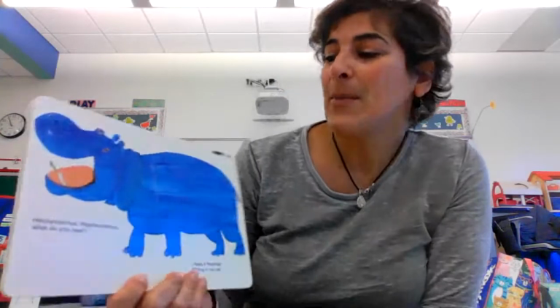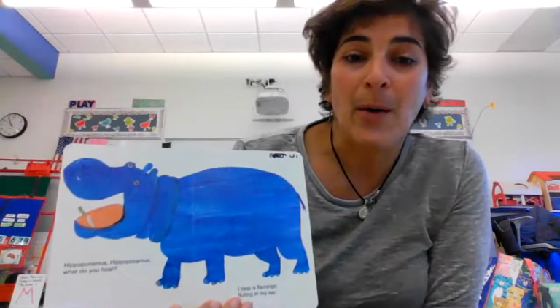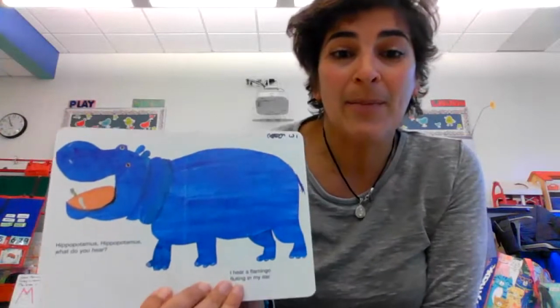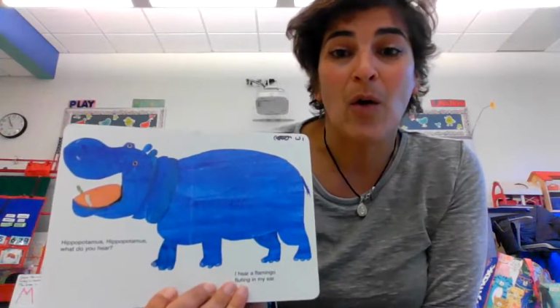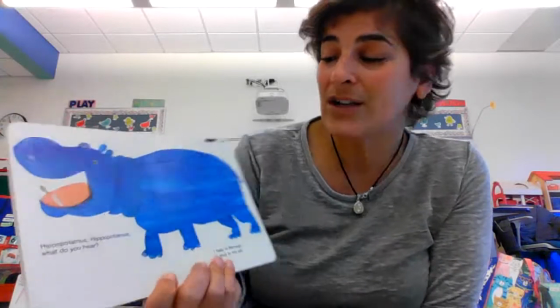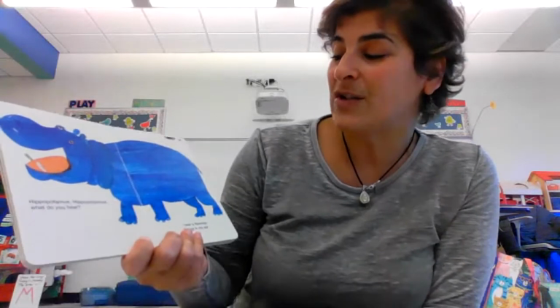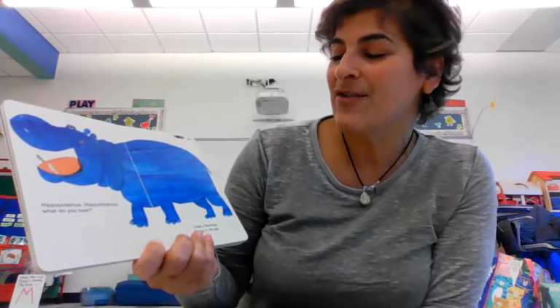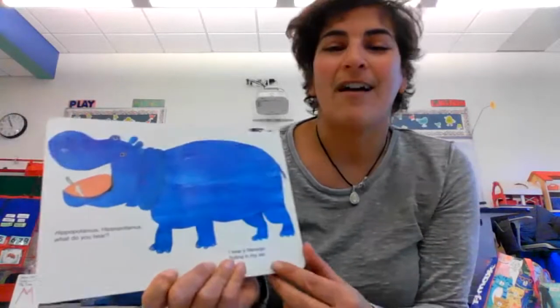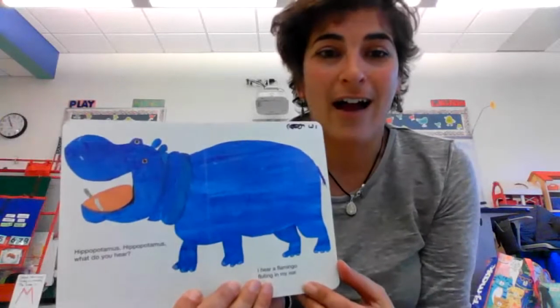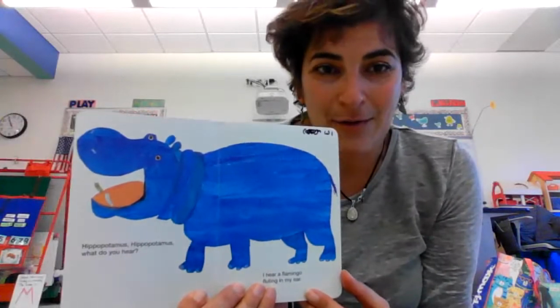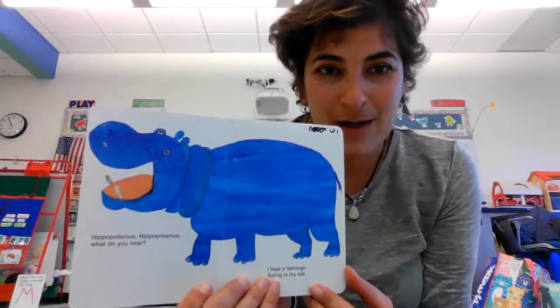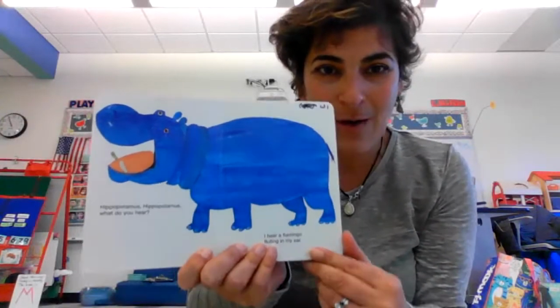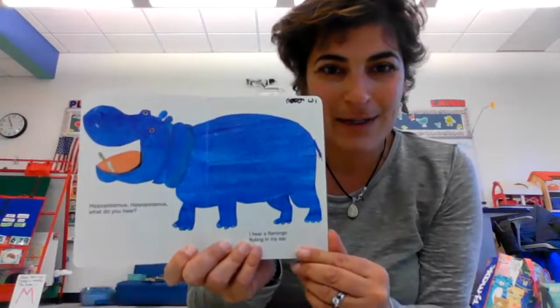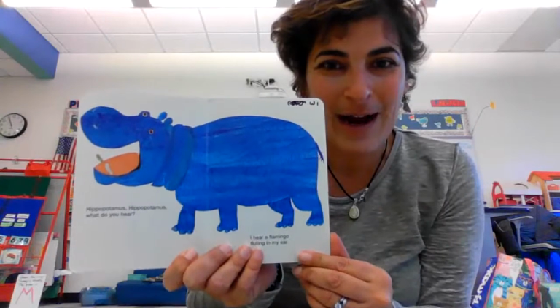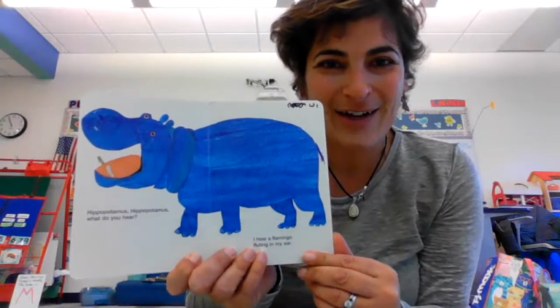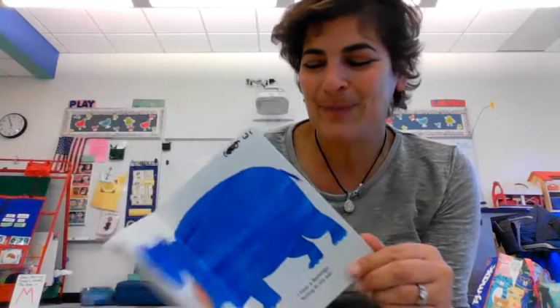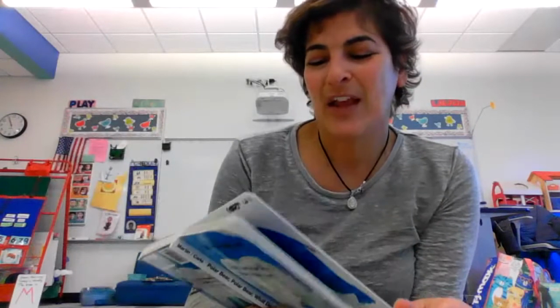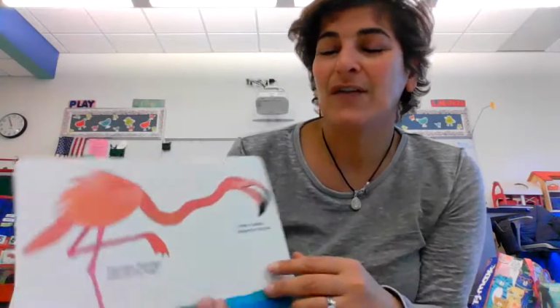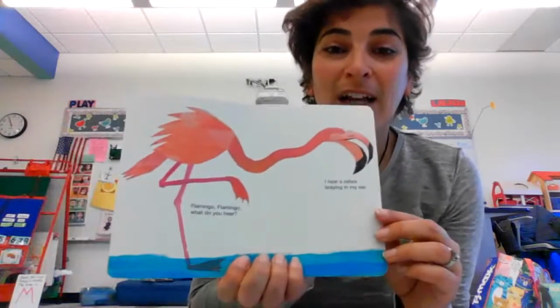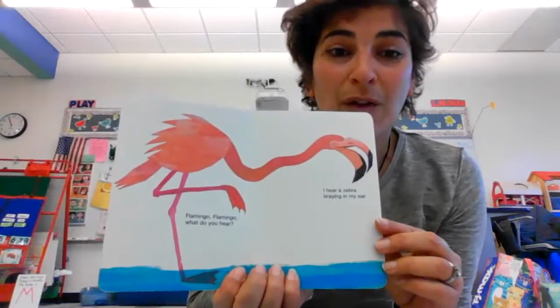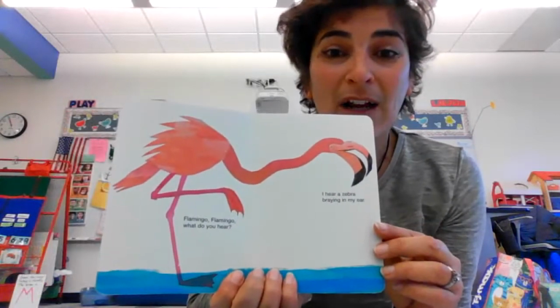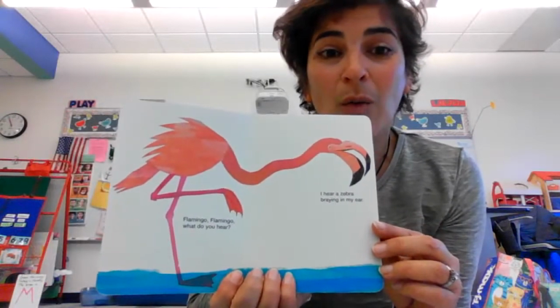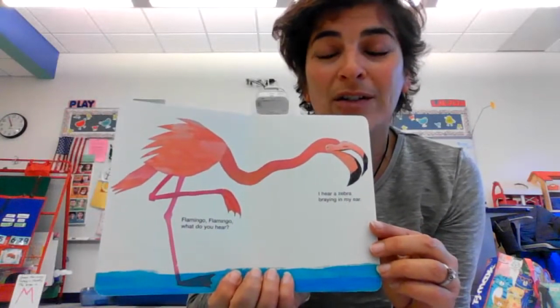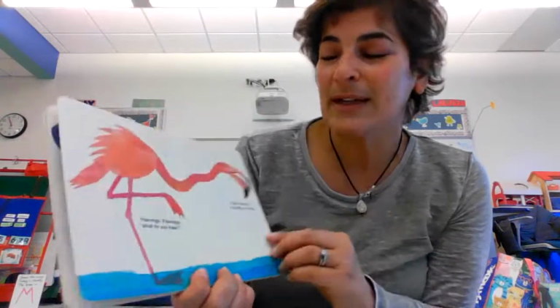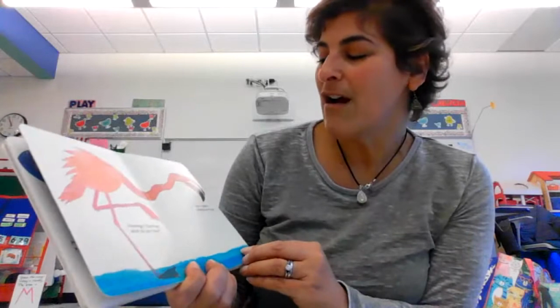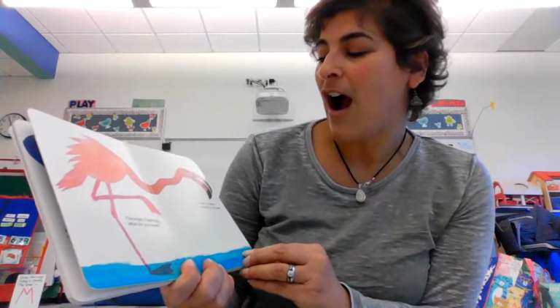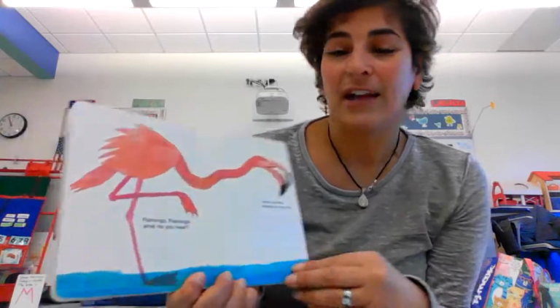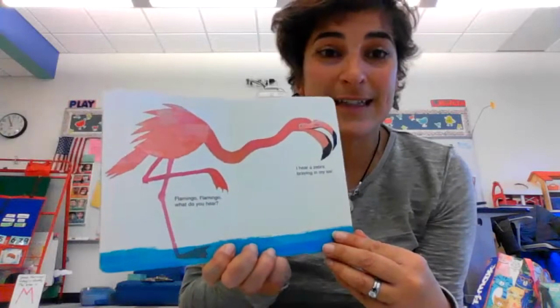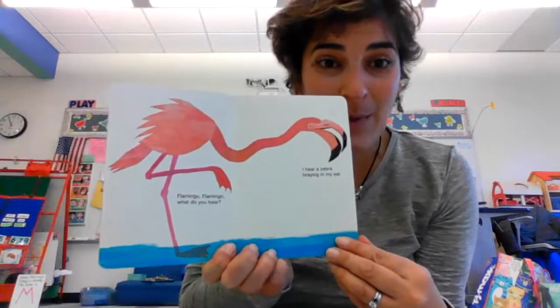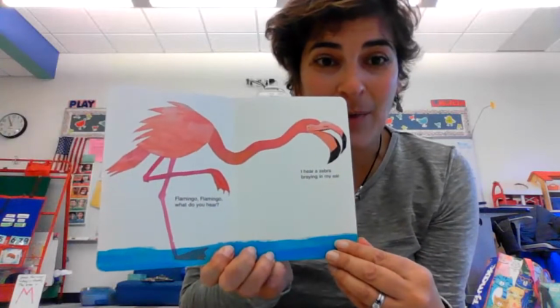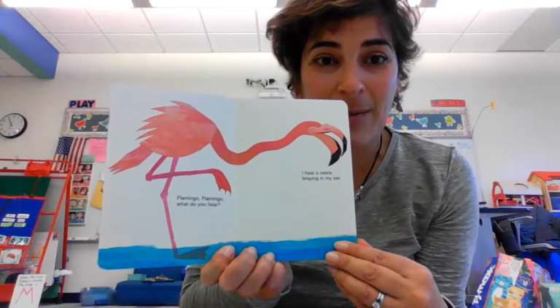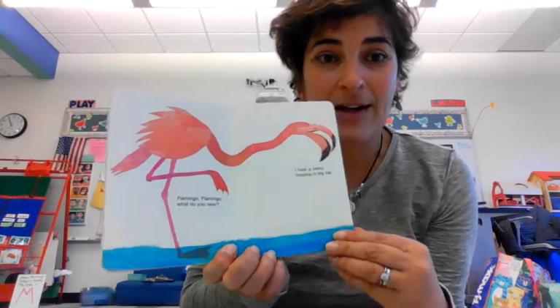Hippo, hippo, what do you hear? I hear a flamingo fluting in my ear. Flamingo, flamingo, what do you hear? I hear a zebra braying in my ear.